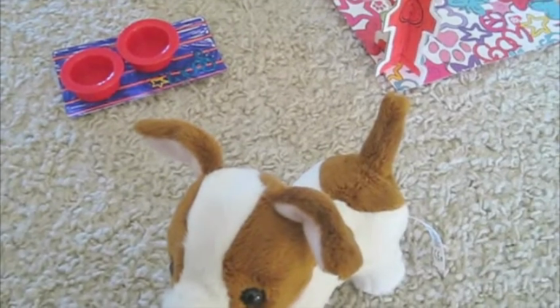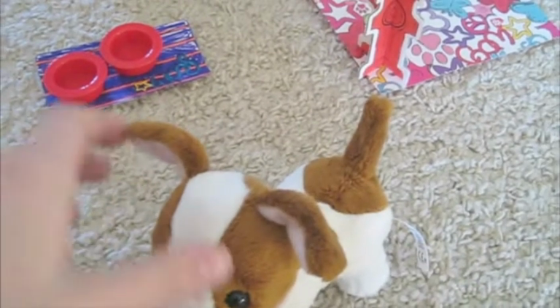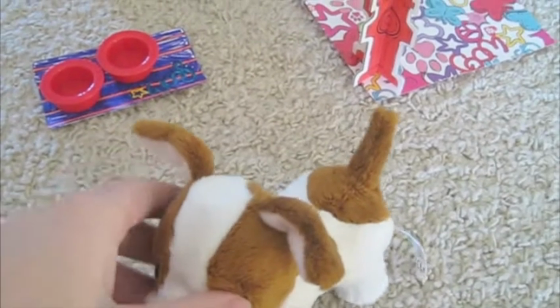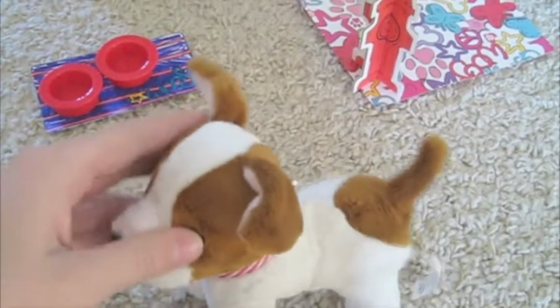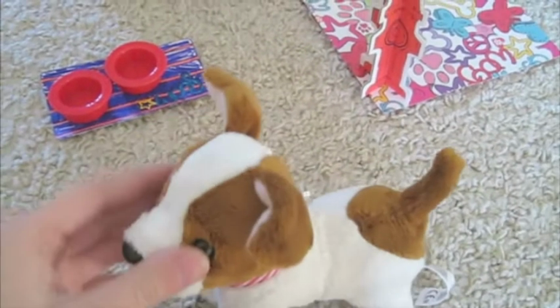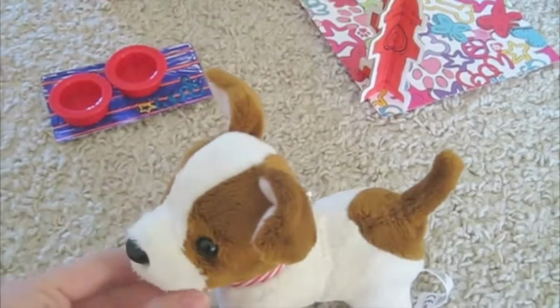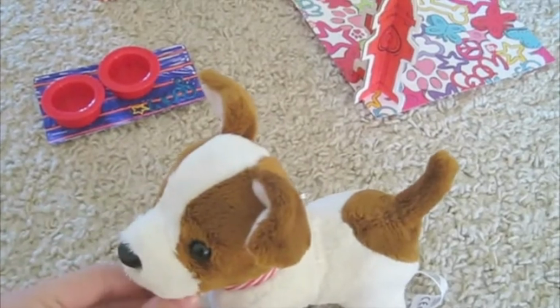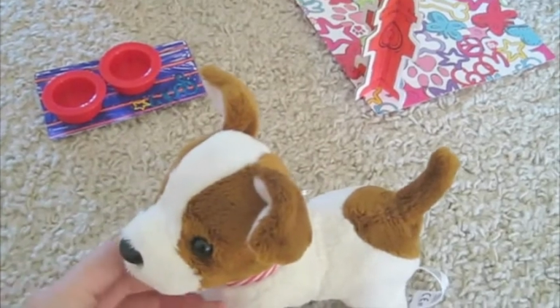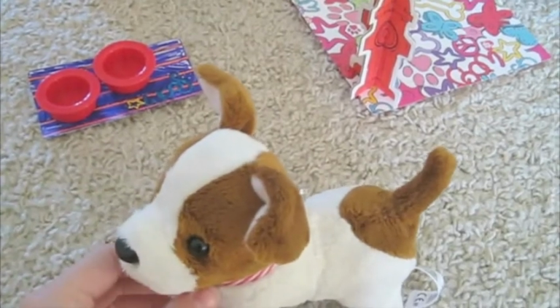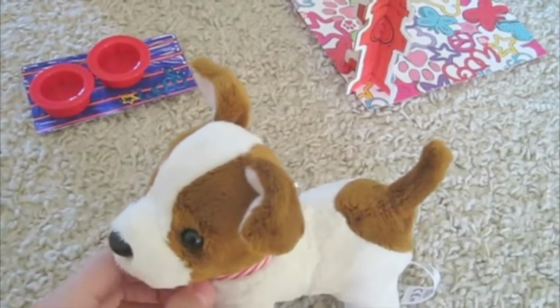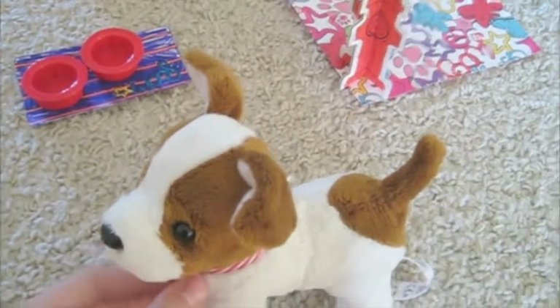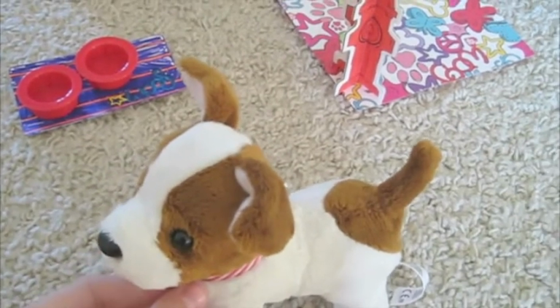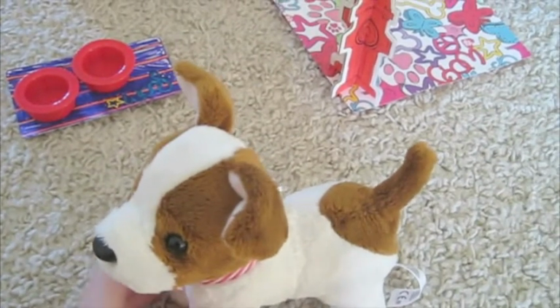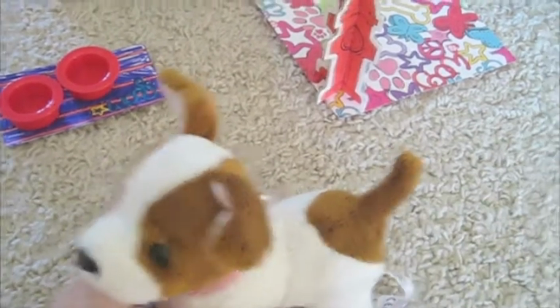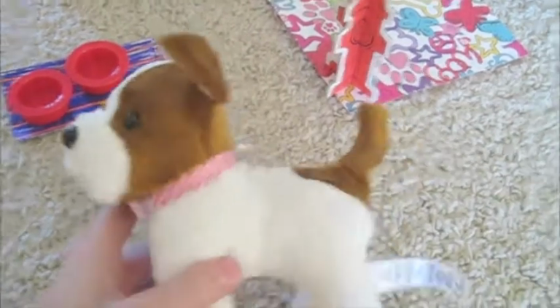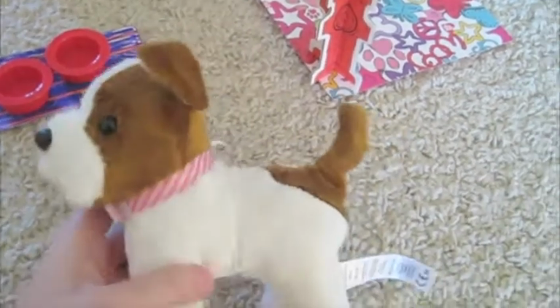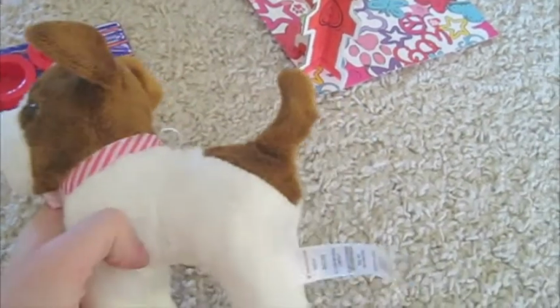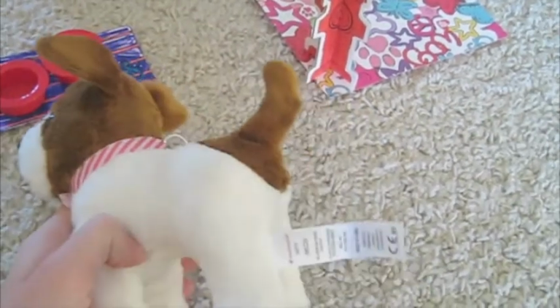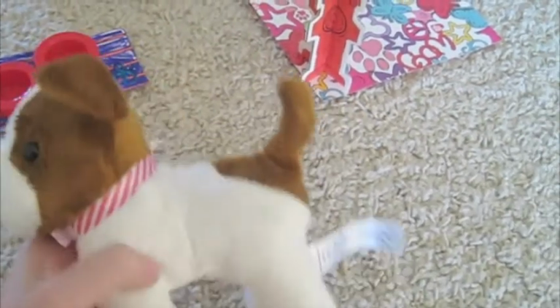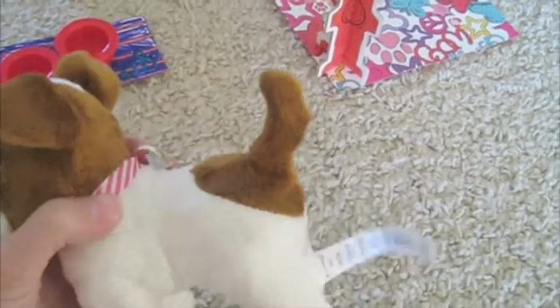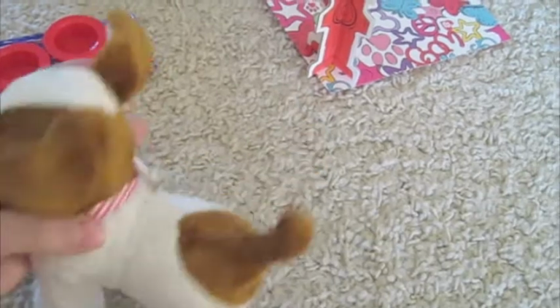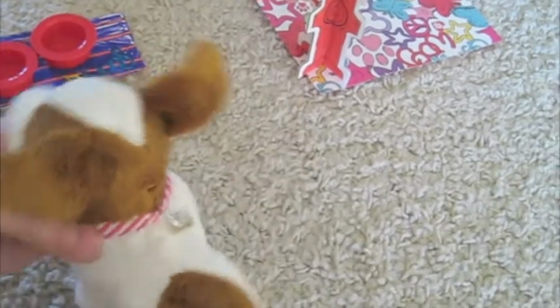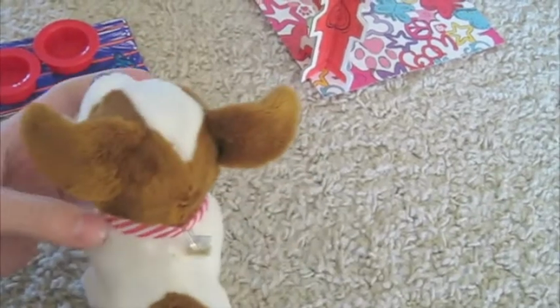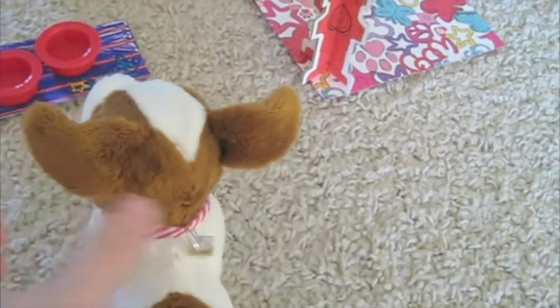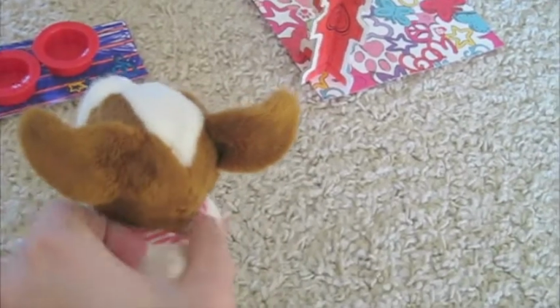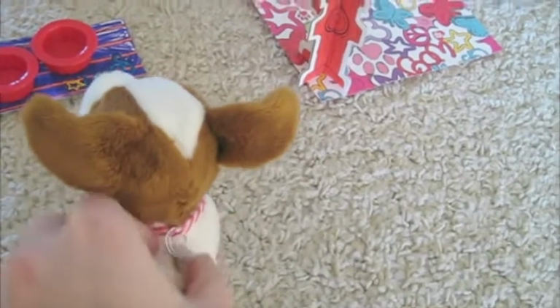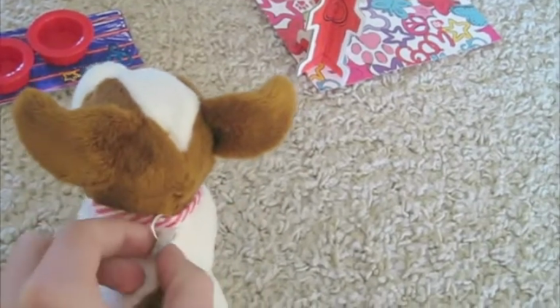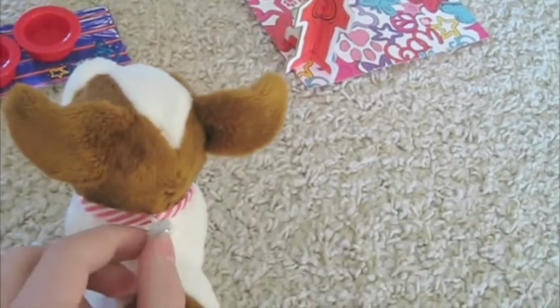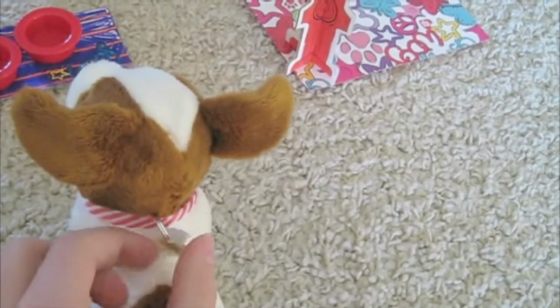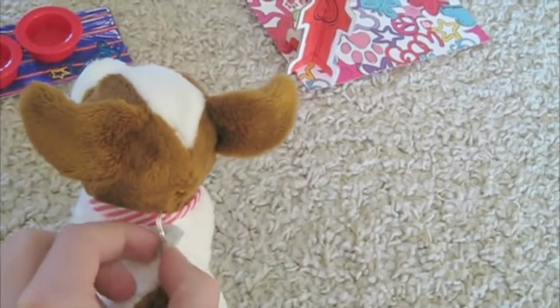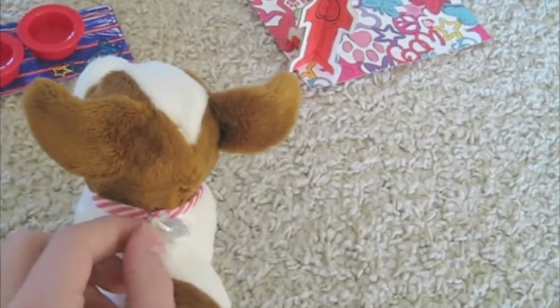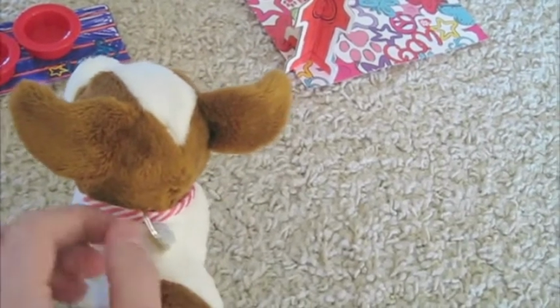Josie received the Jack Russell Terrier which can be found at Costco. I made the collar and we used Shrinky Dink to make these cute little tags.